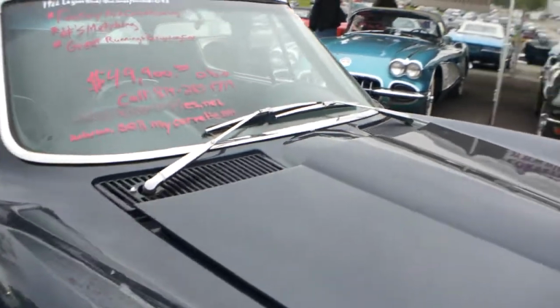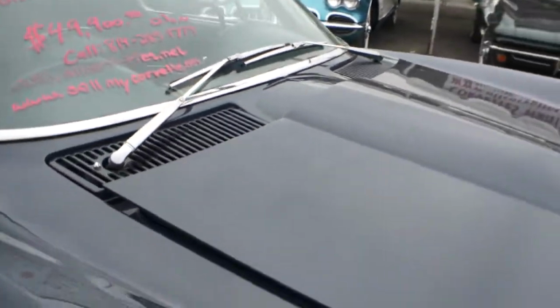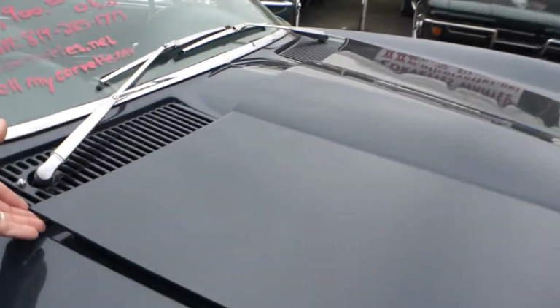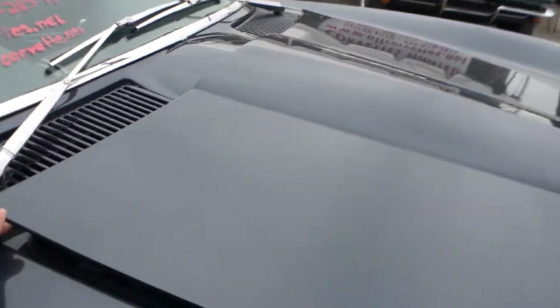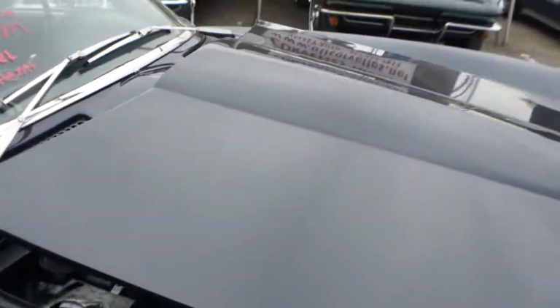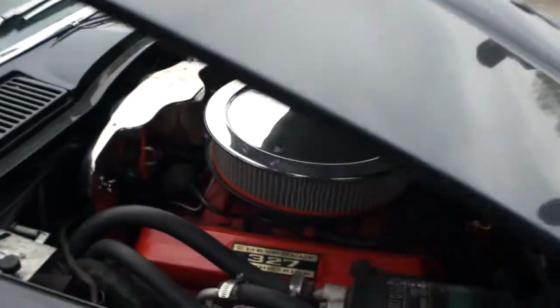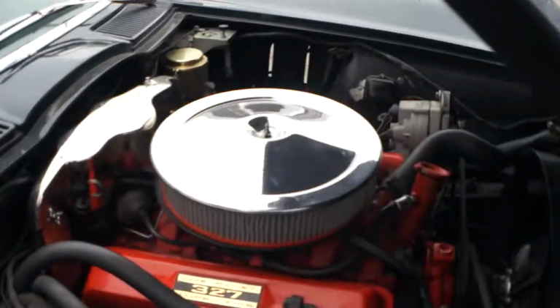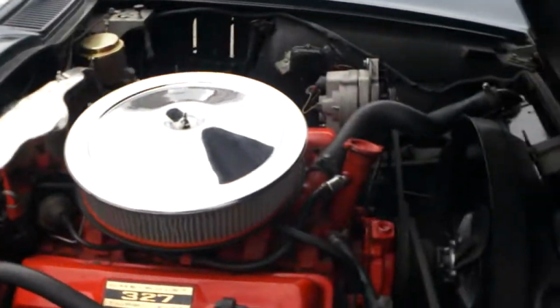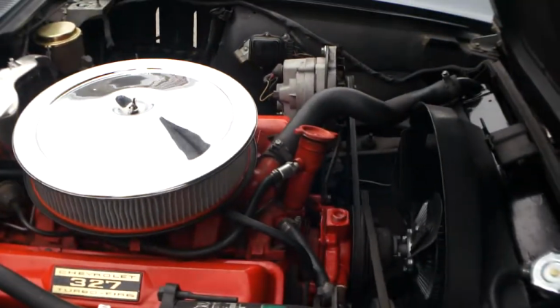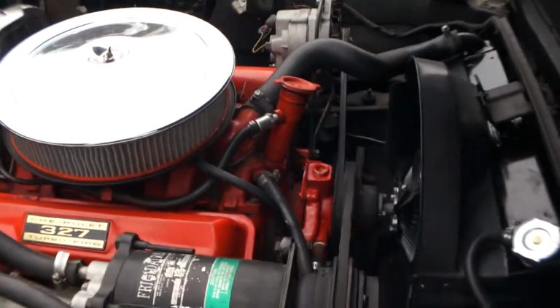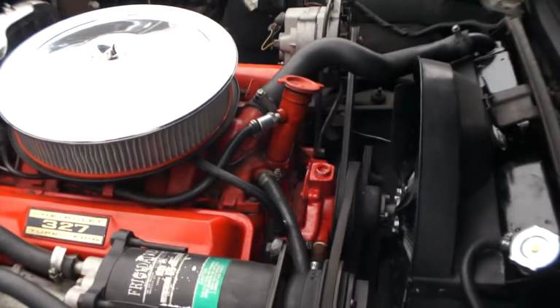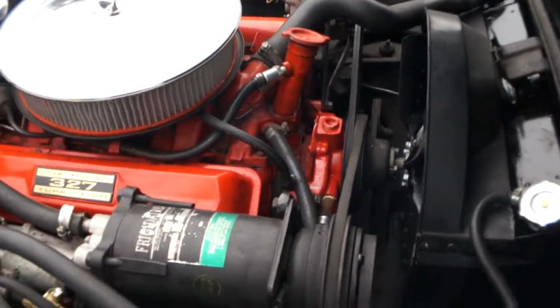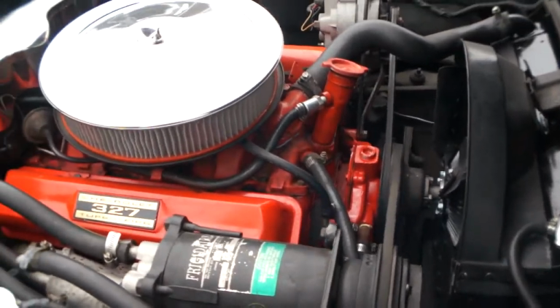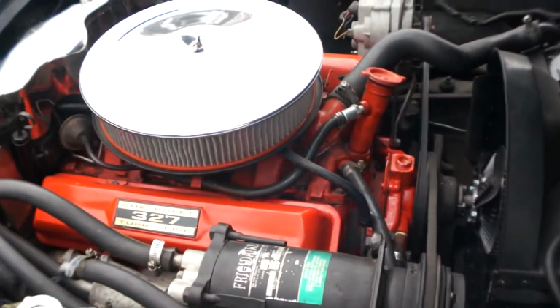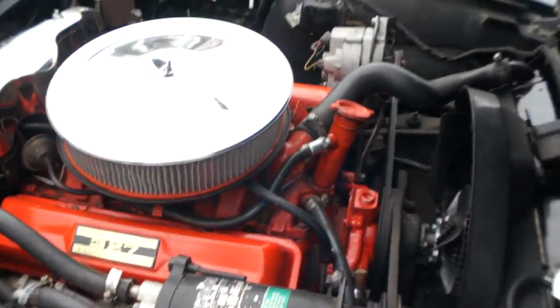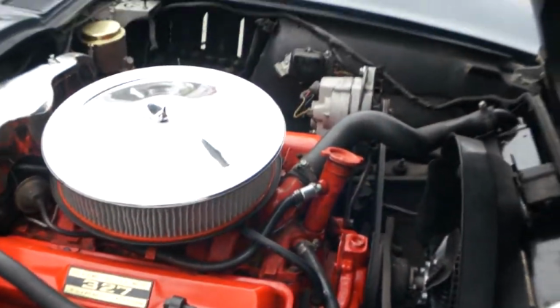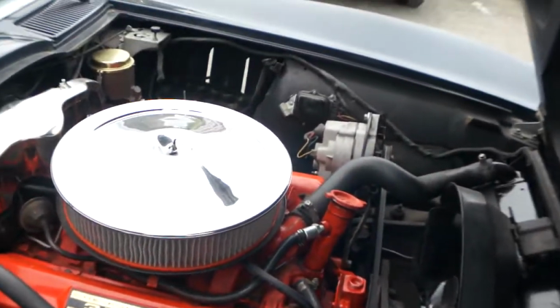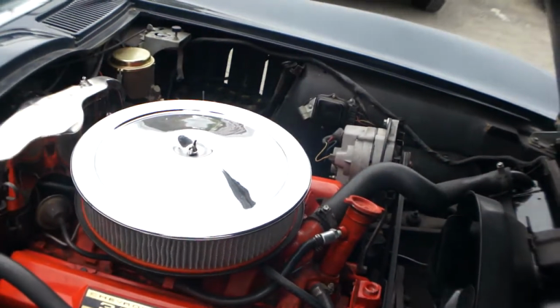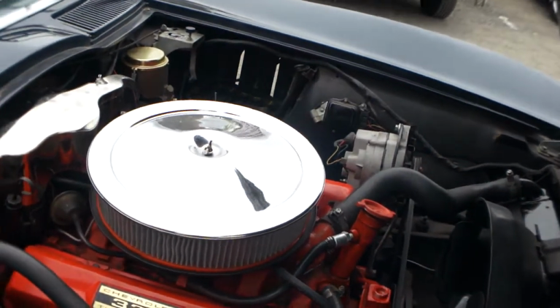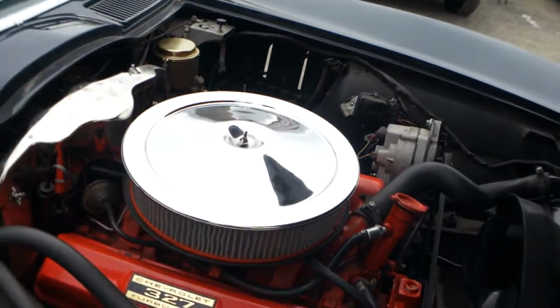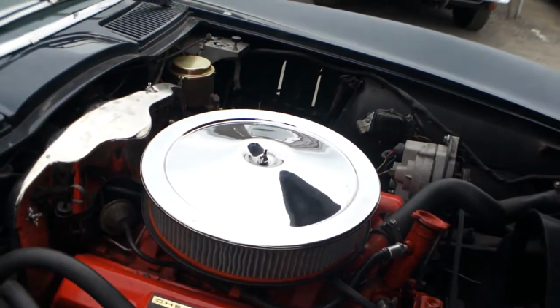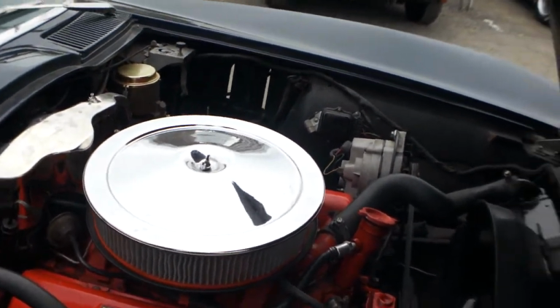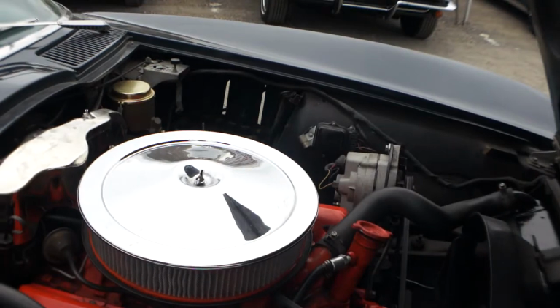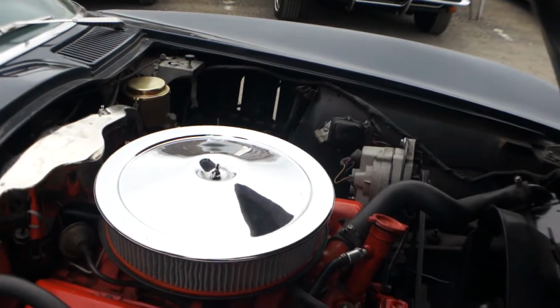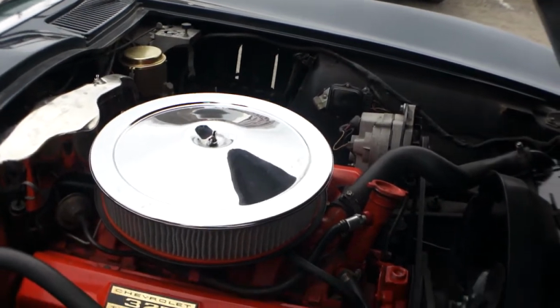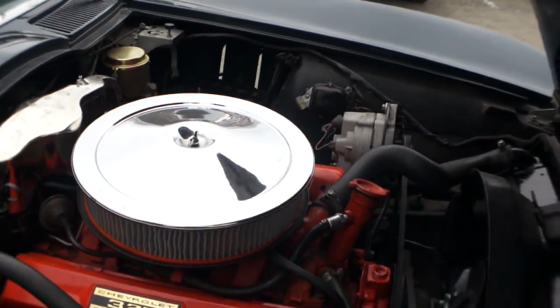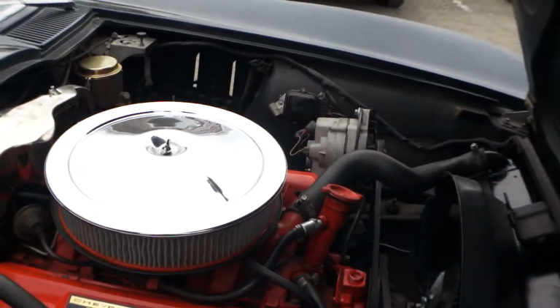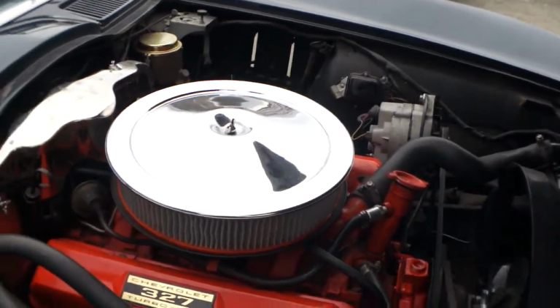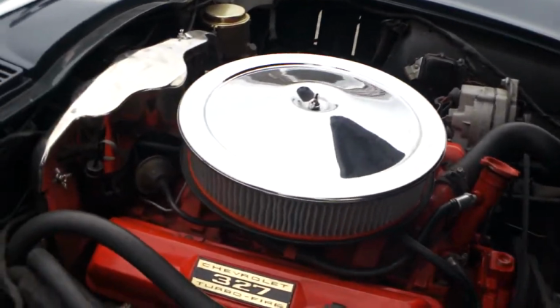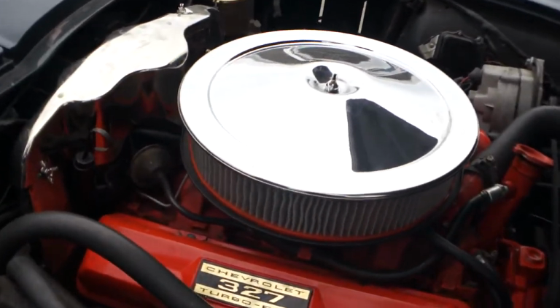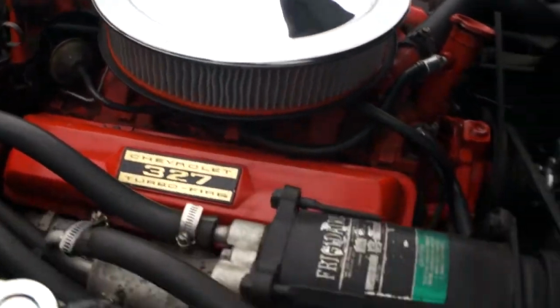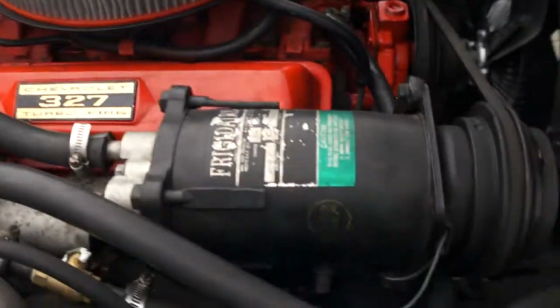Under the hood, it's got power steering. It's a 300 horse with manual brakes. AC — once again, it is a factory air car.